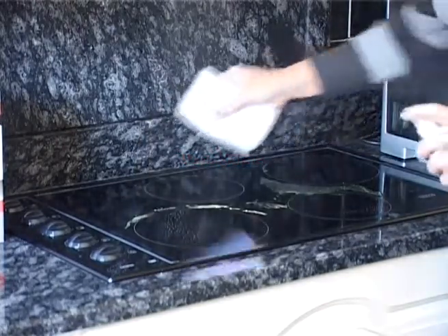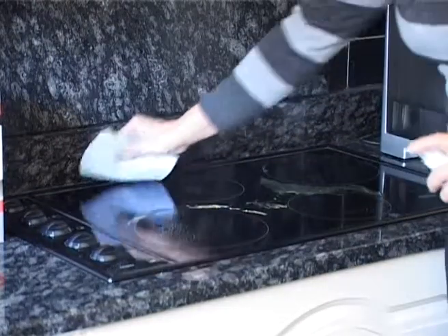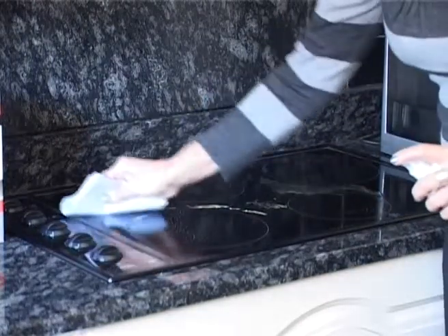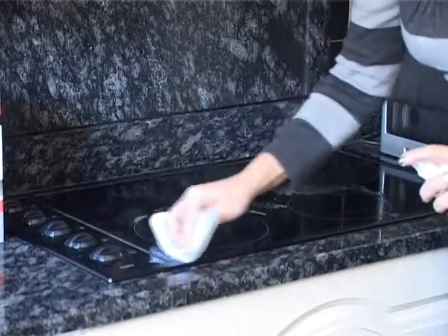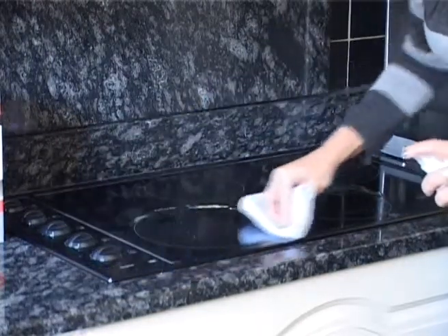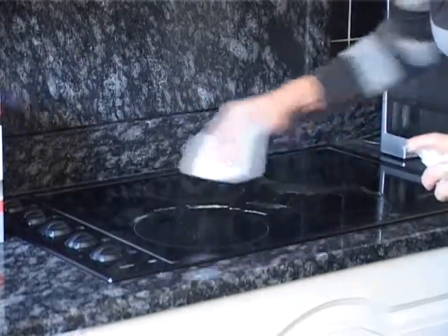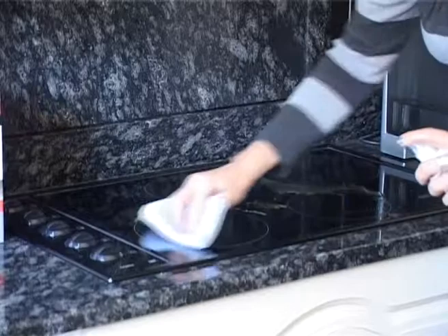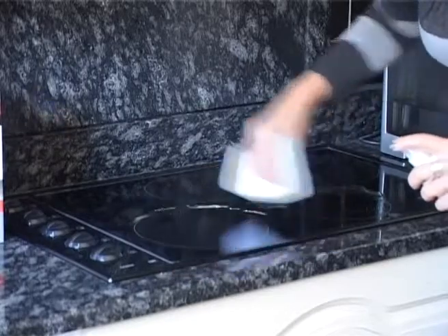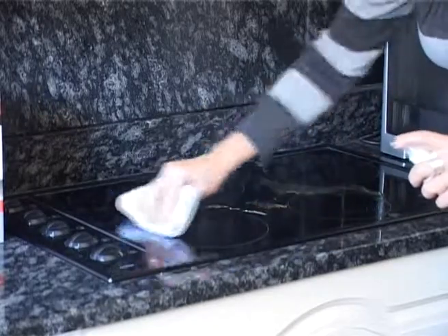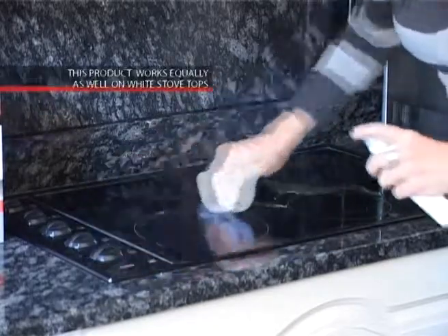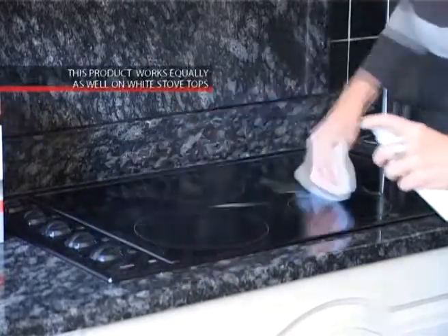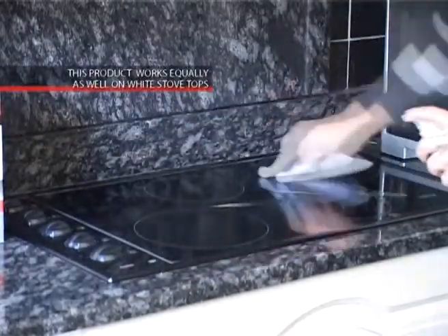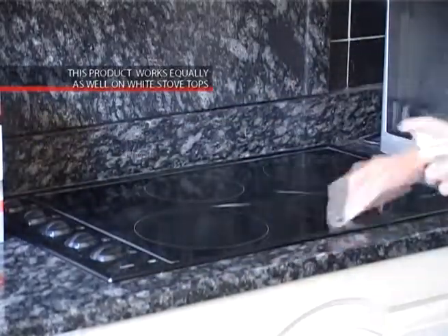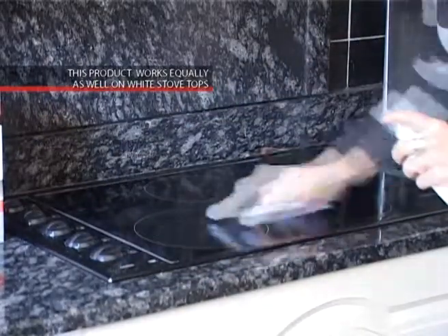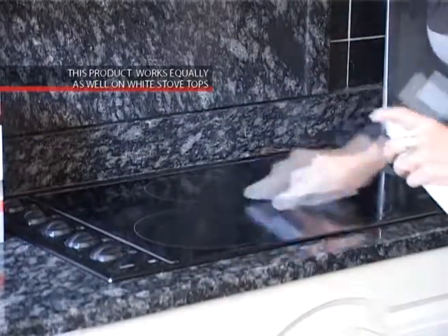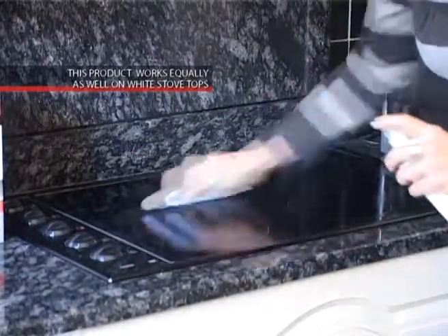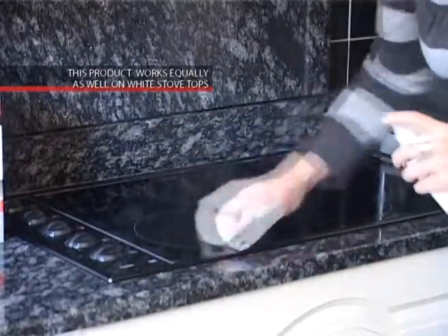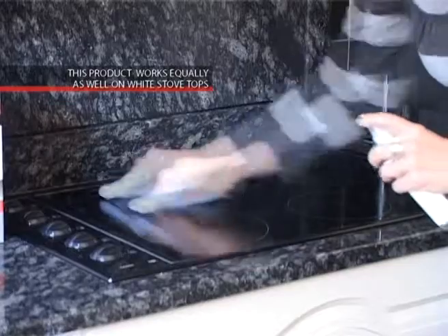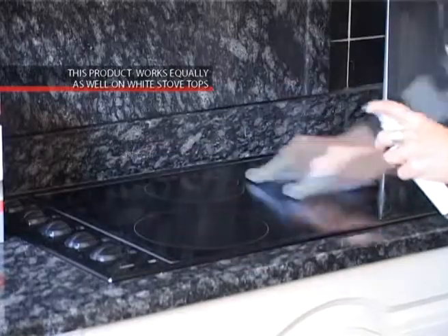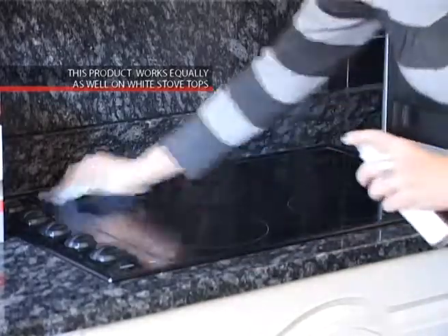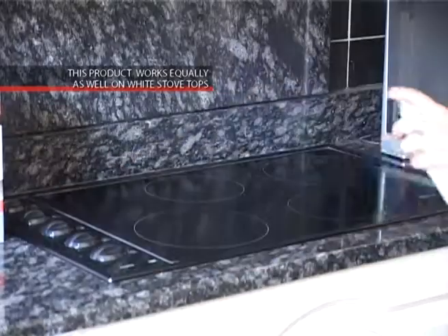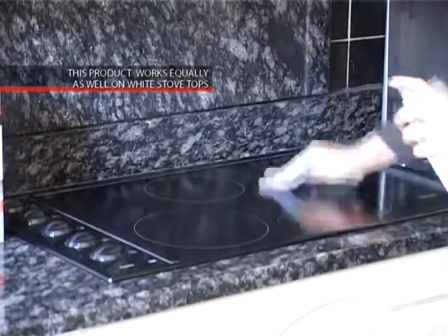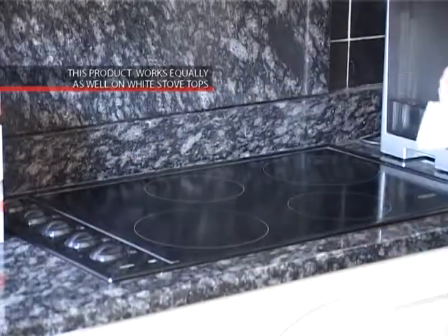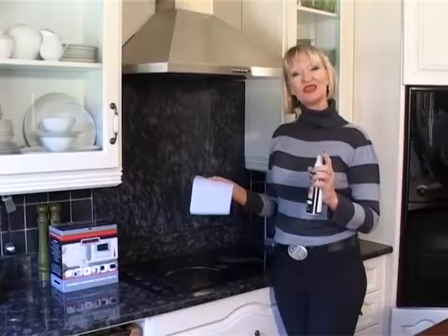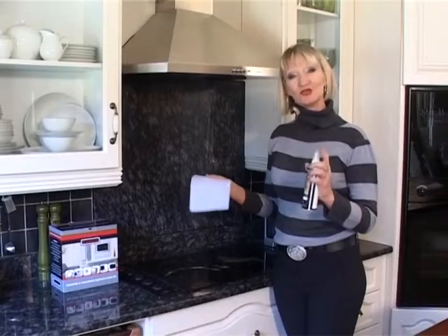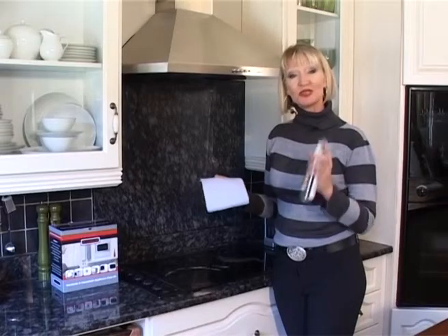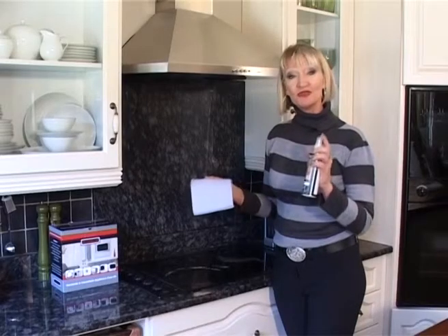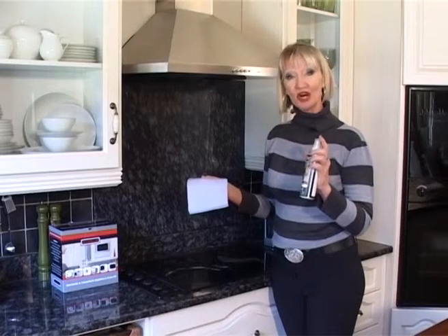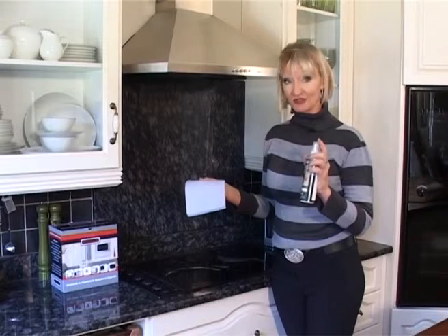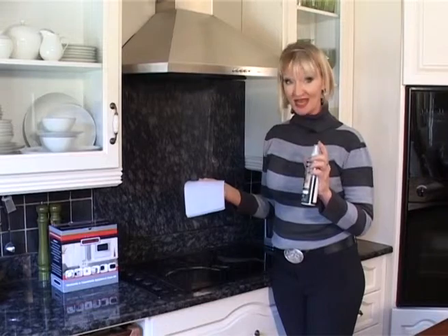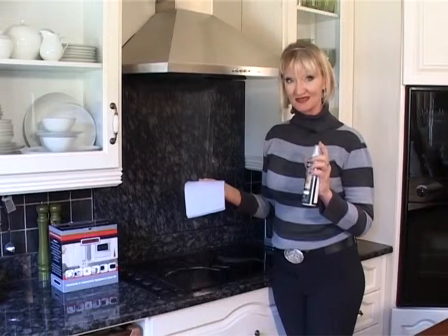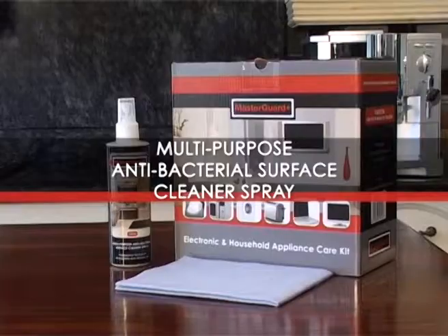Then wipe clean with the grey multi-purpose cloth provided. This product will even remove car grease from your hands.